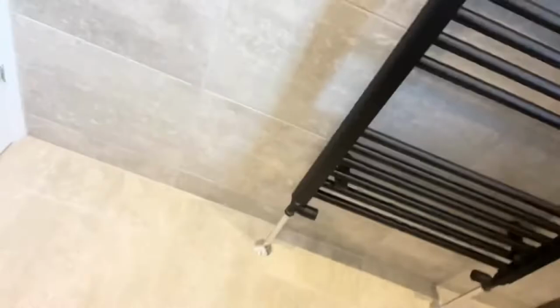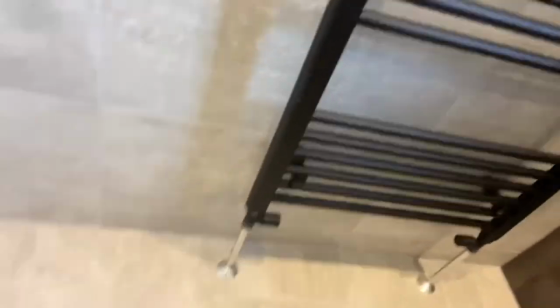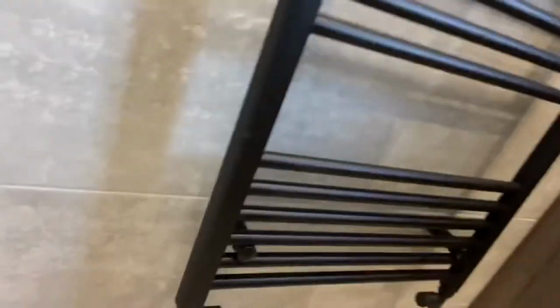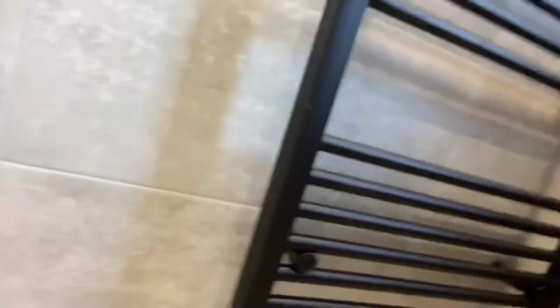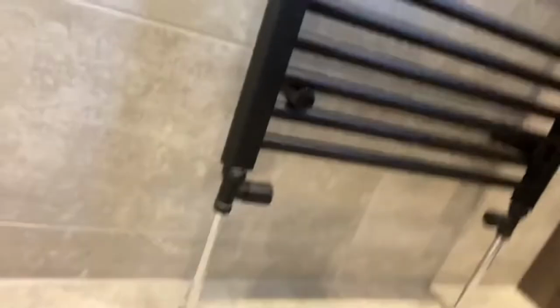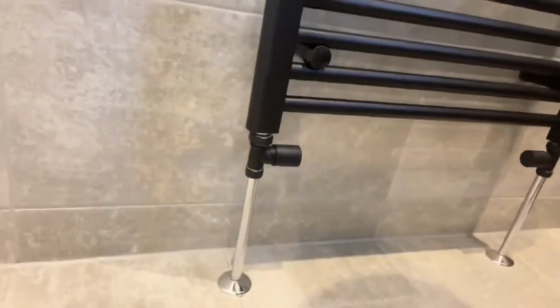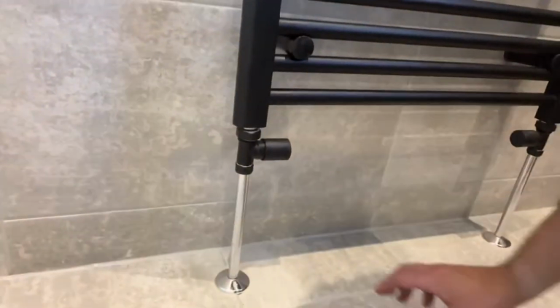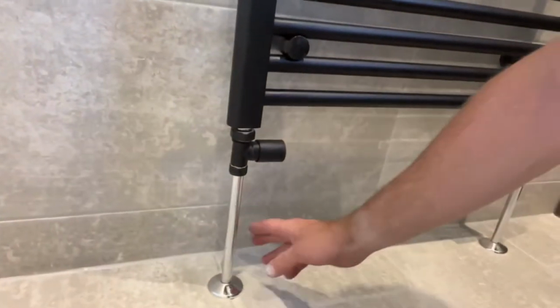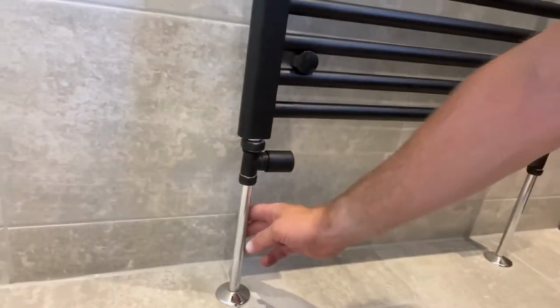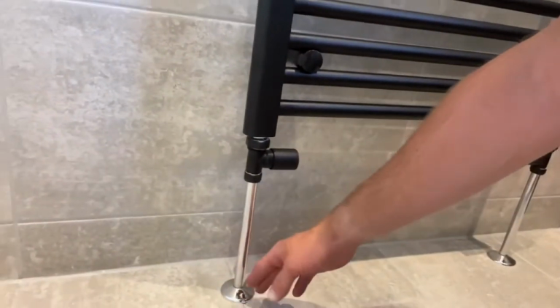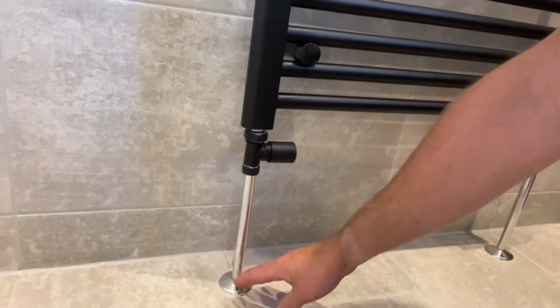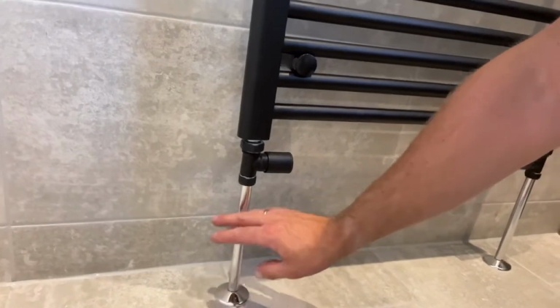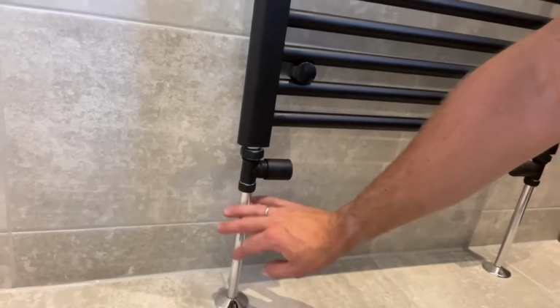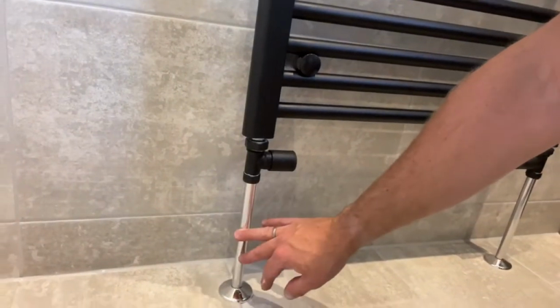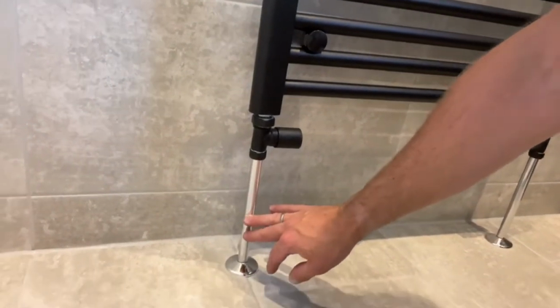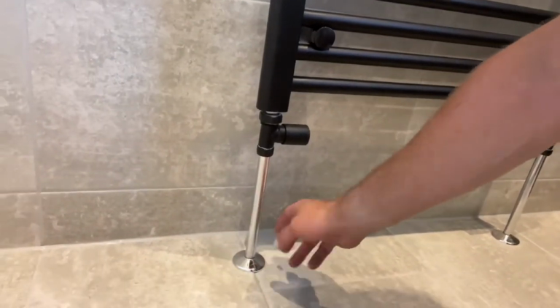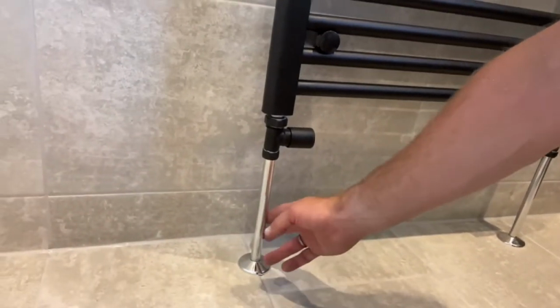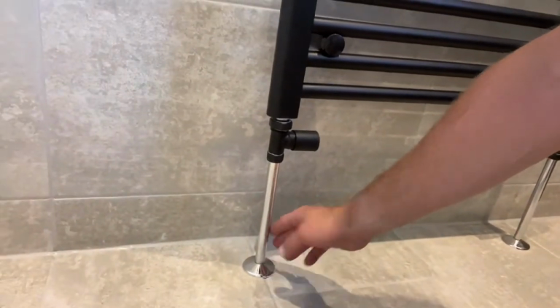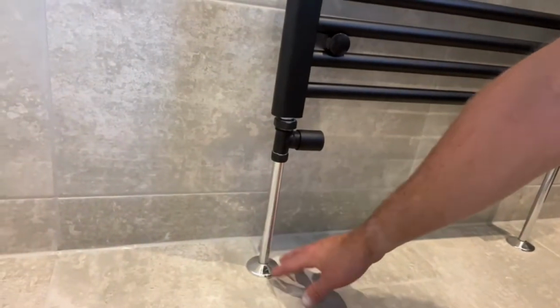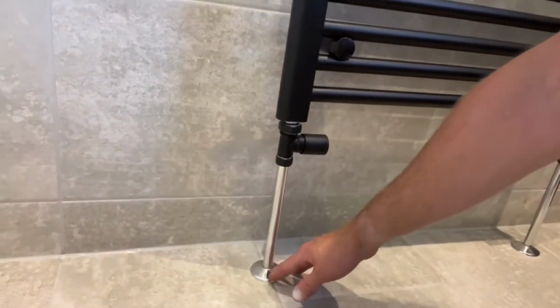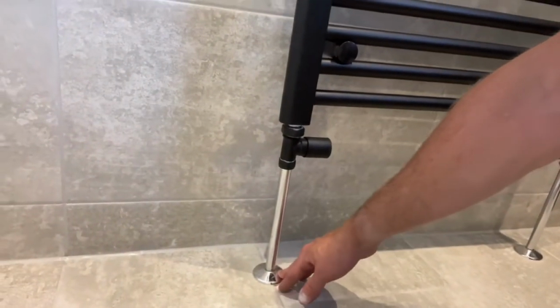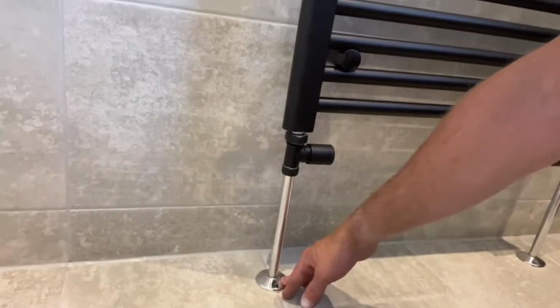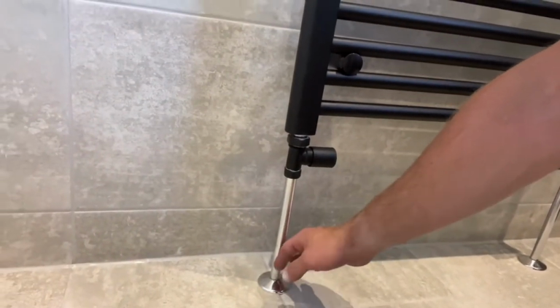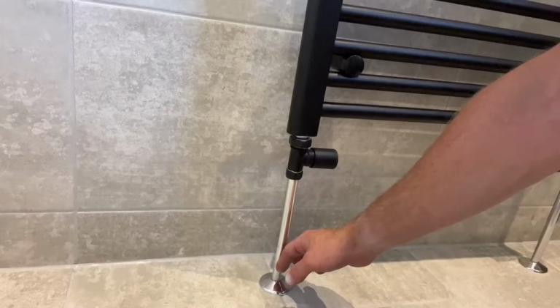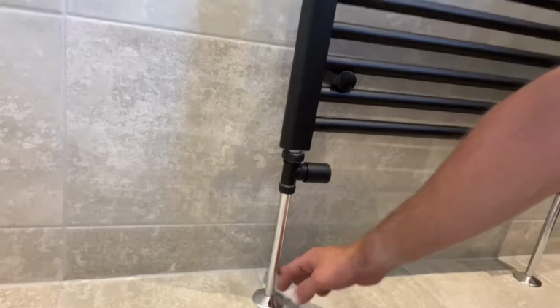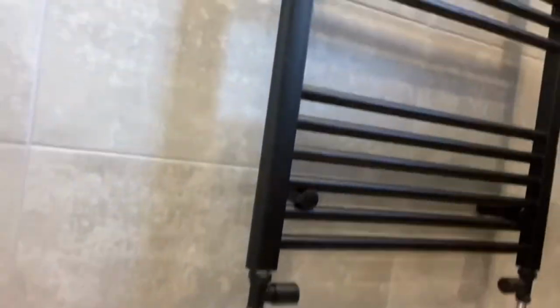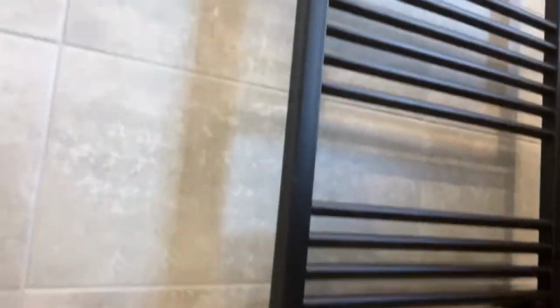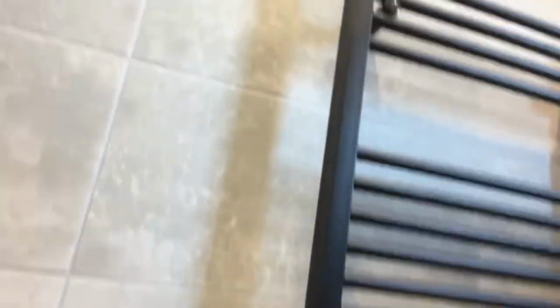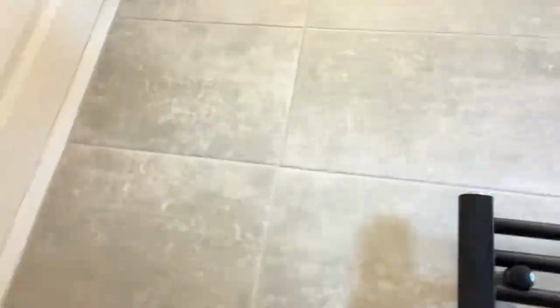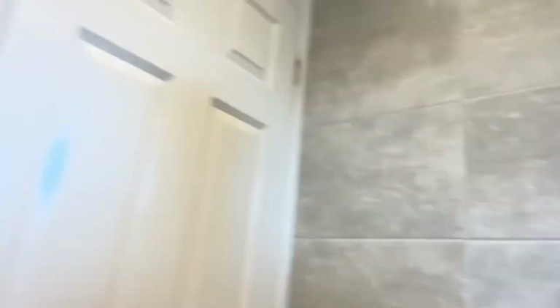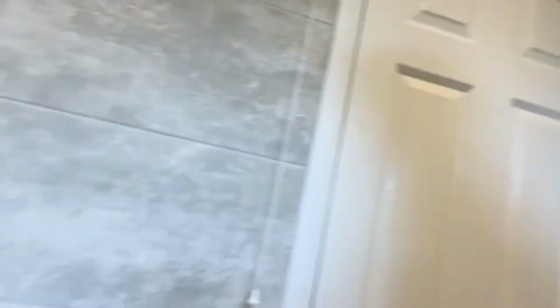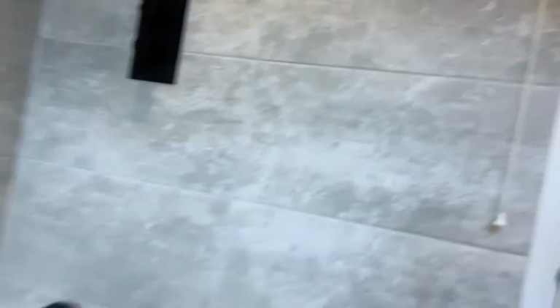It looks very neat. I've just put the chrome pipework on for the moment, but I might see if I can get some black rad snaps and collars that I can replace those with. But that looks good. Then over to the bath.